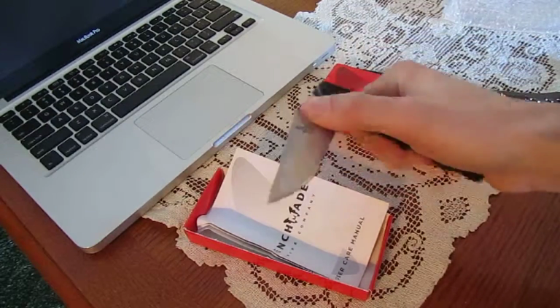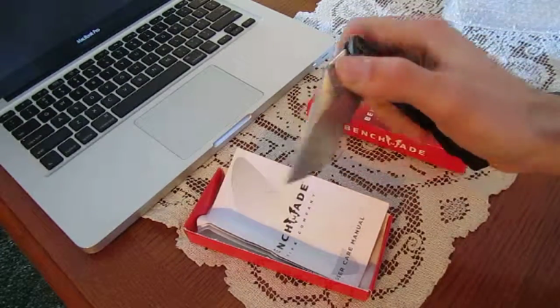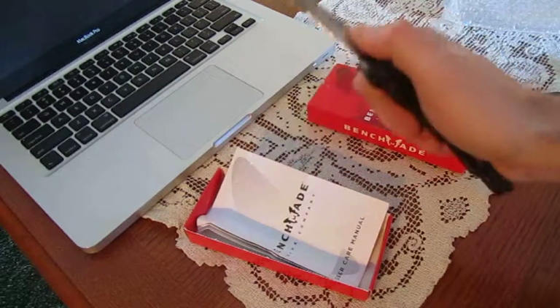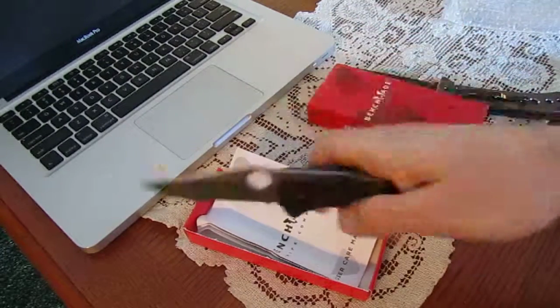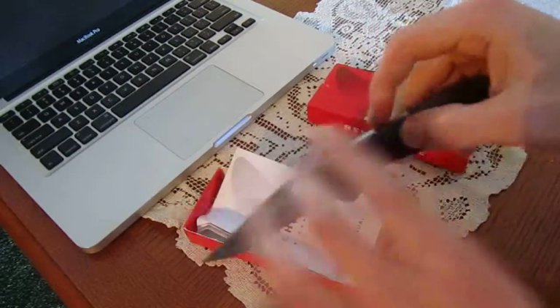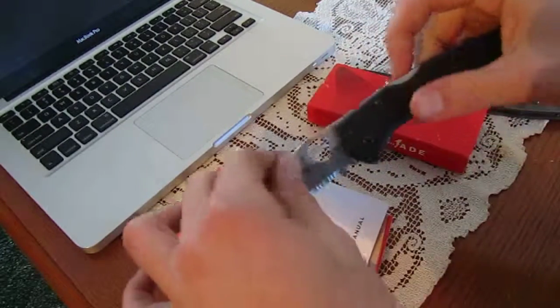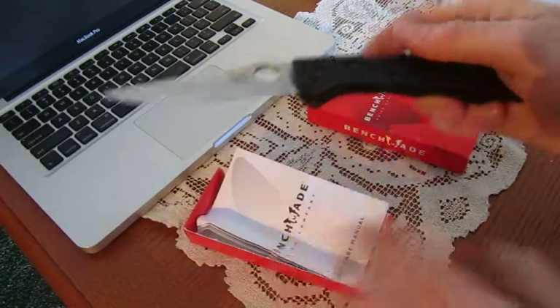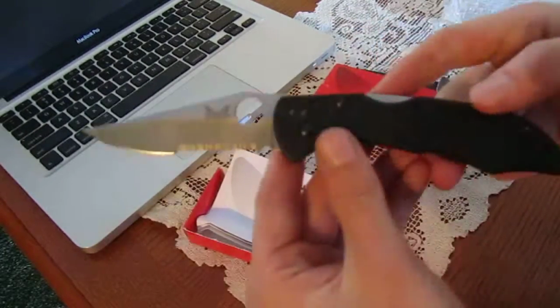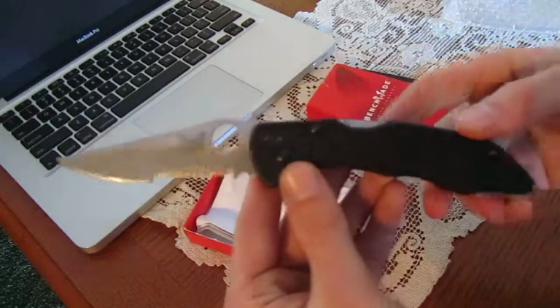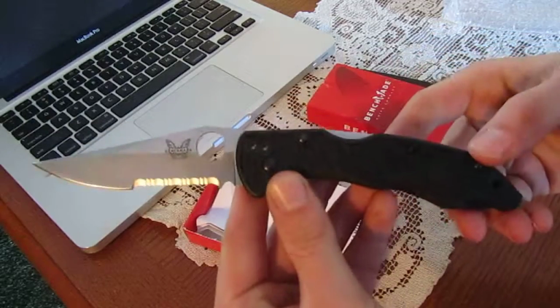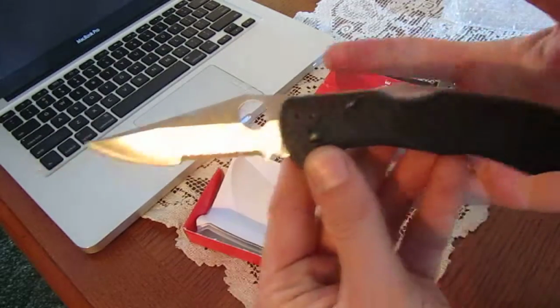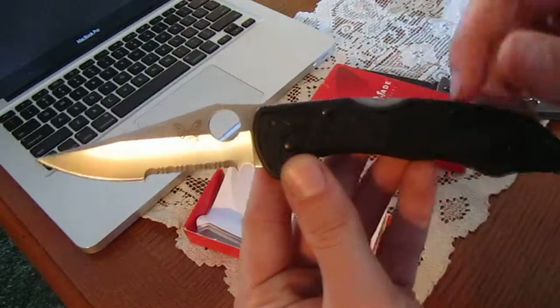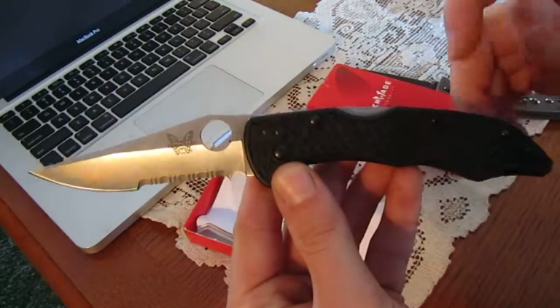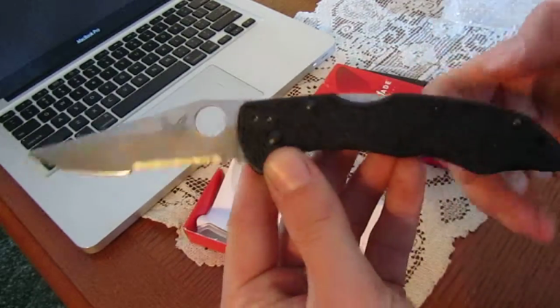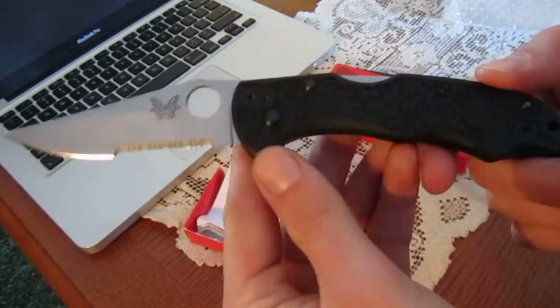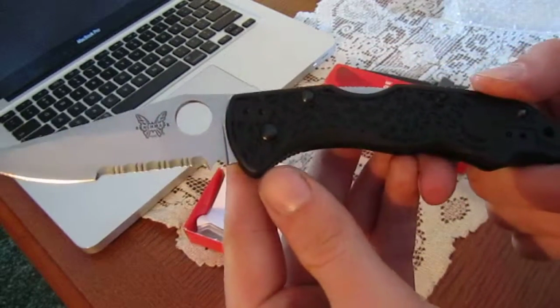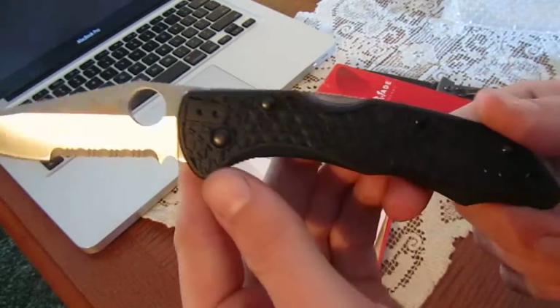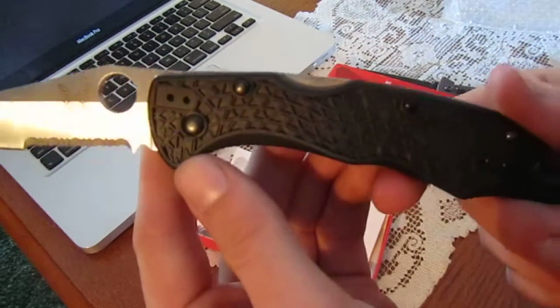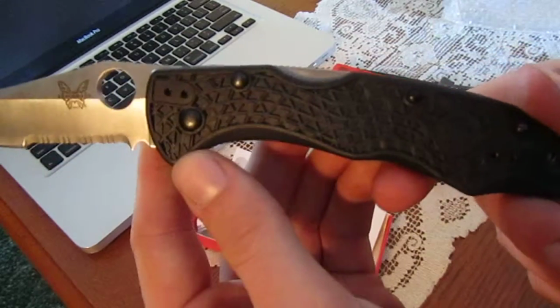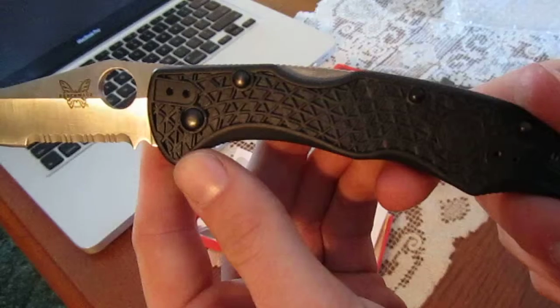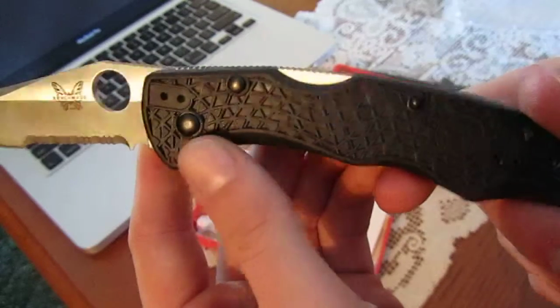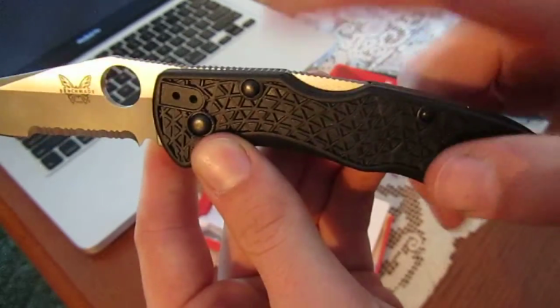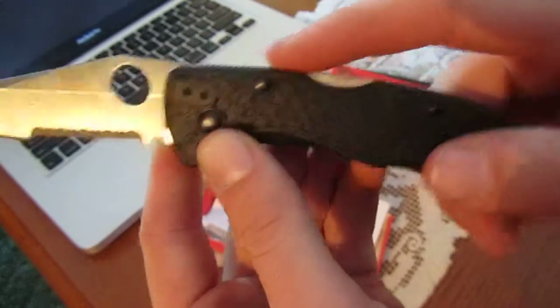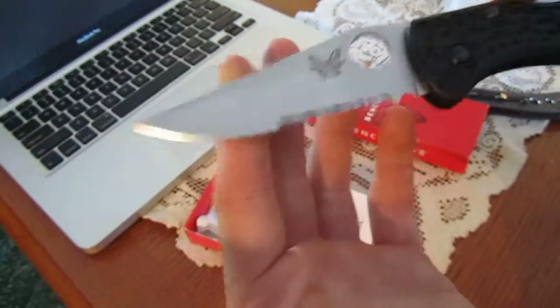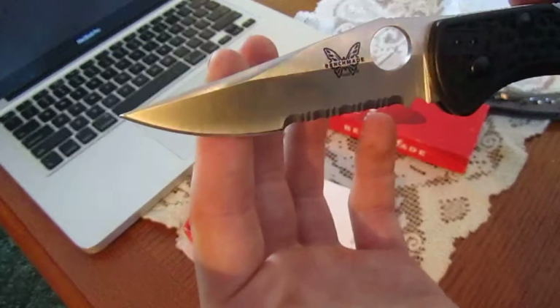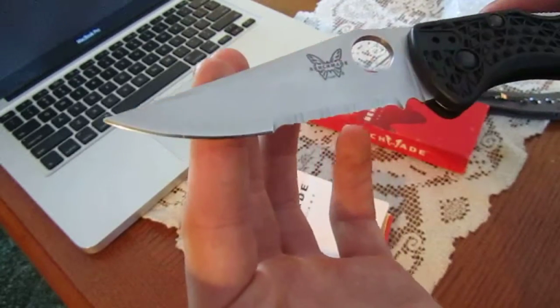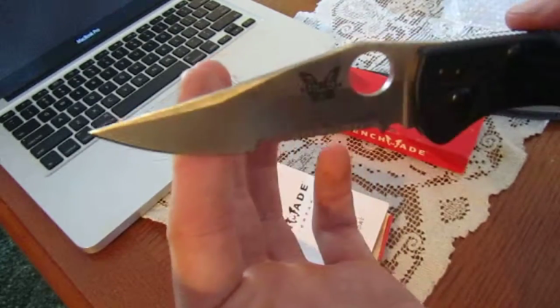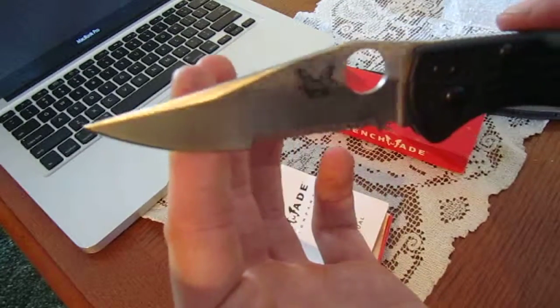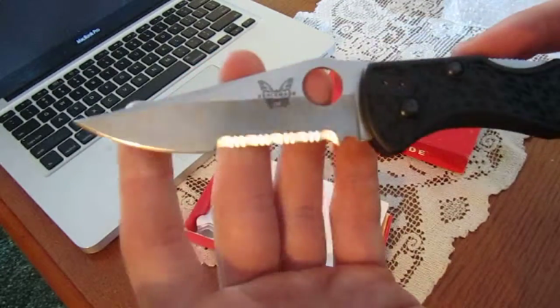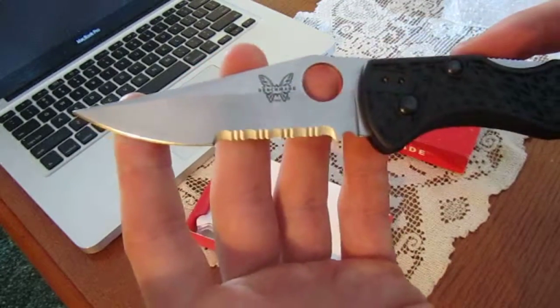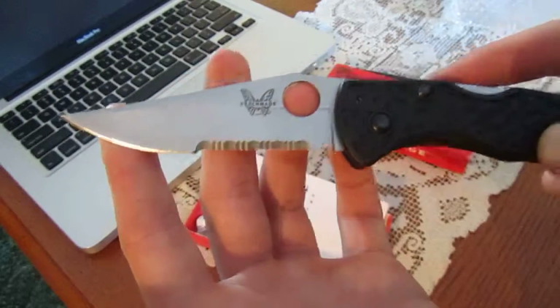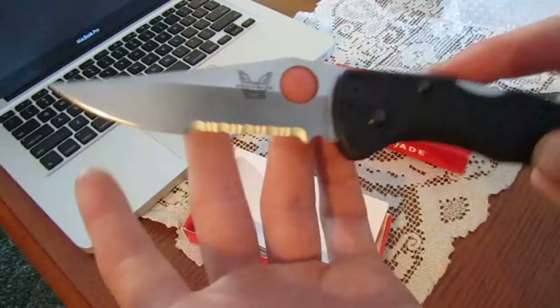Play around with it a little bit. That blade is nice and smooth. It's a knife with some sort of FRN handle. It's a lock back. Plain finish there with serrations.